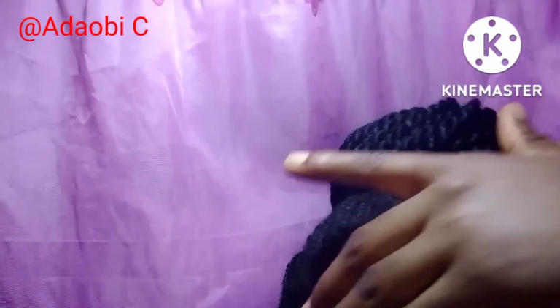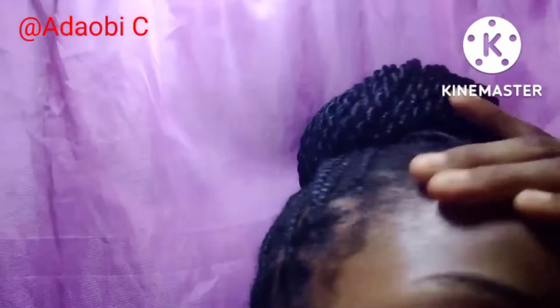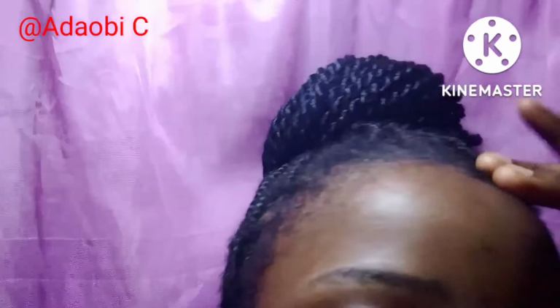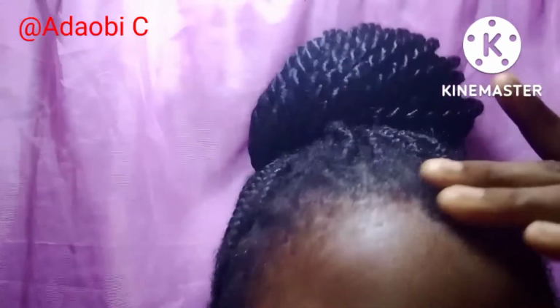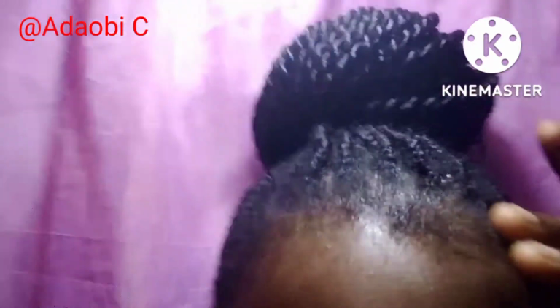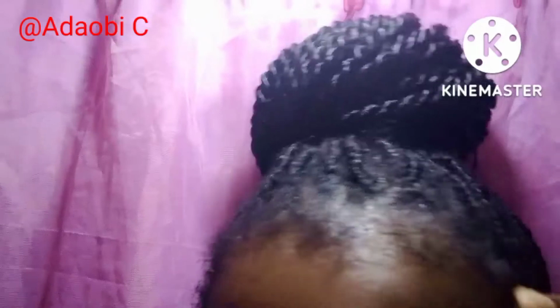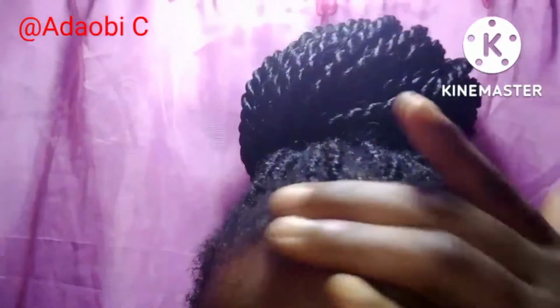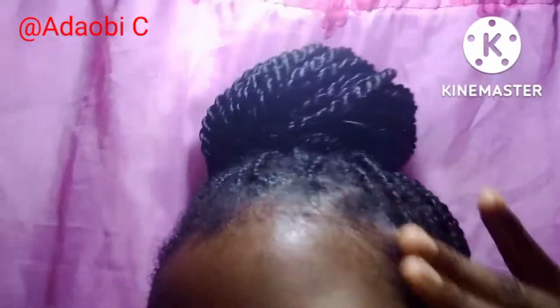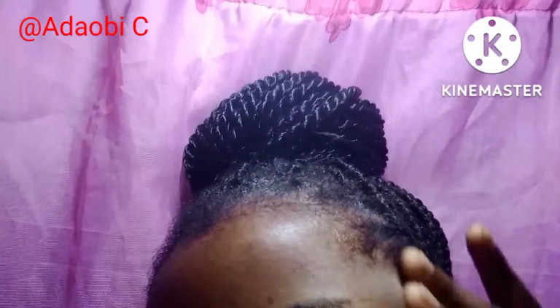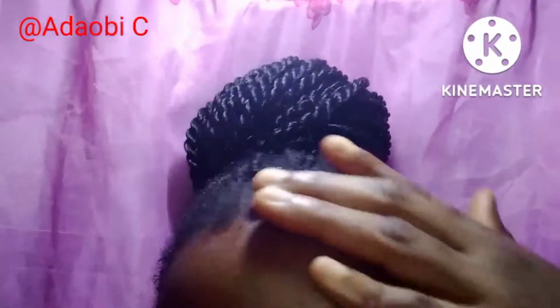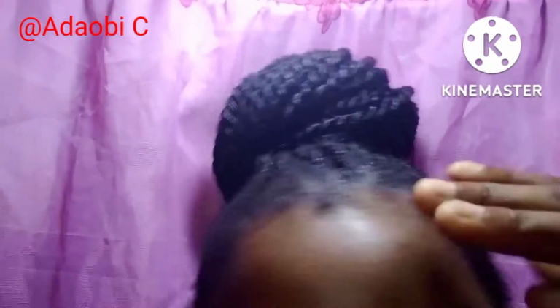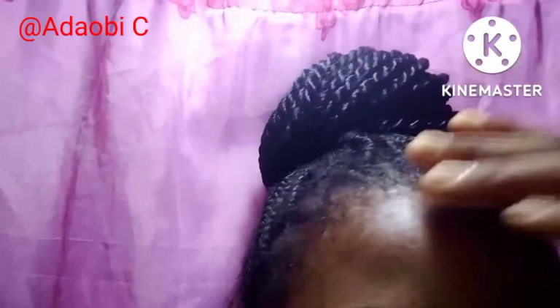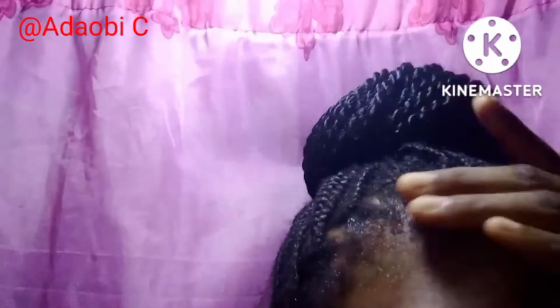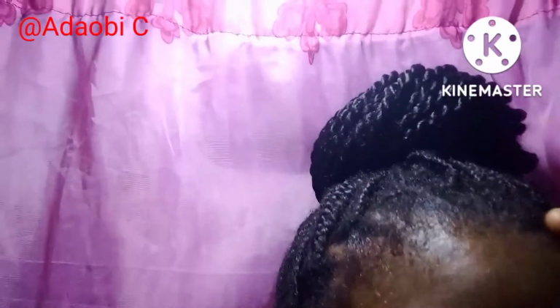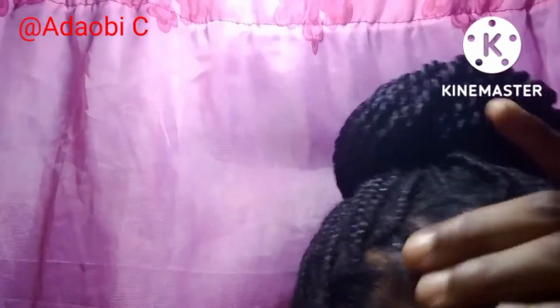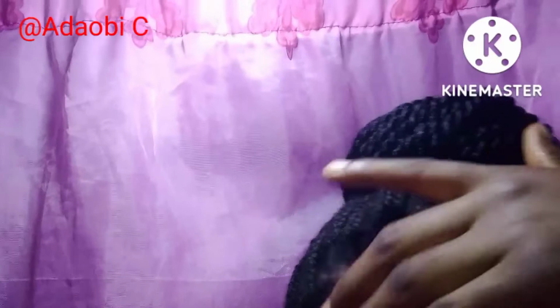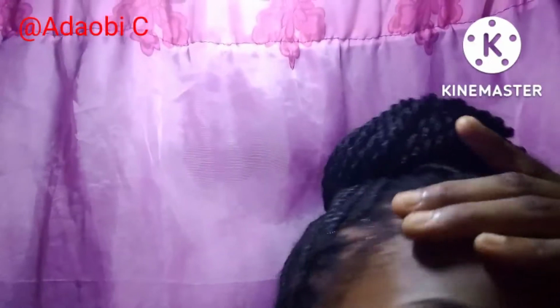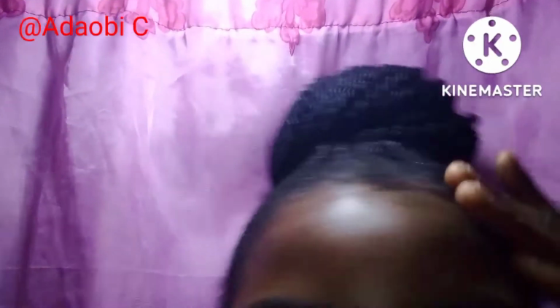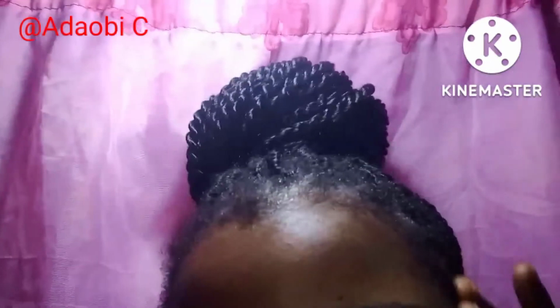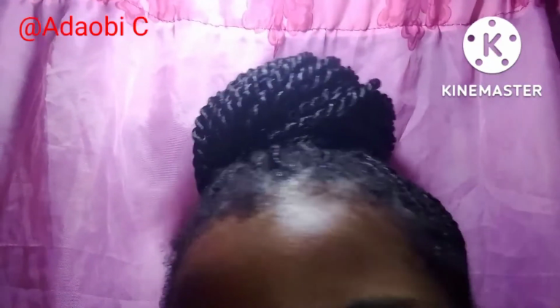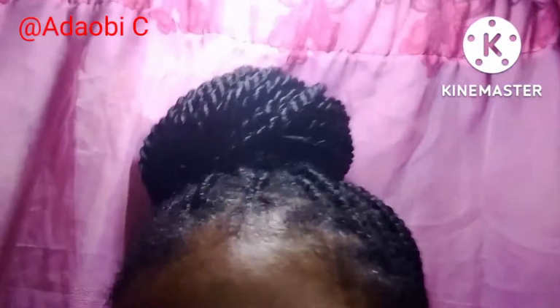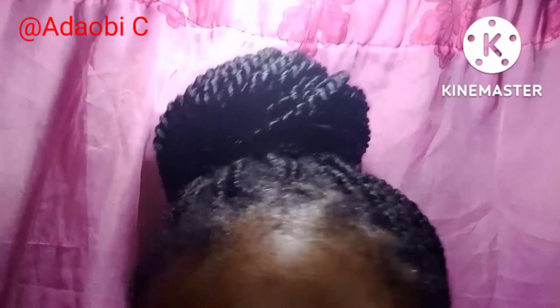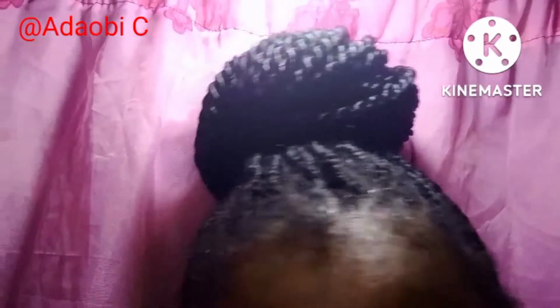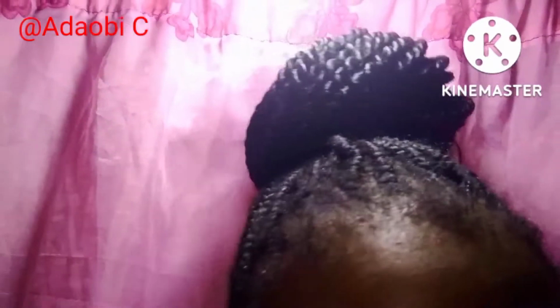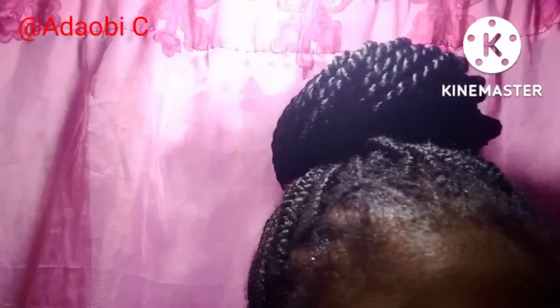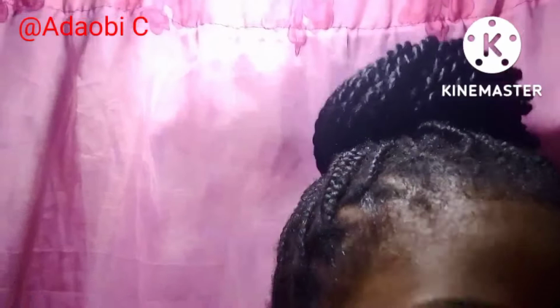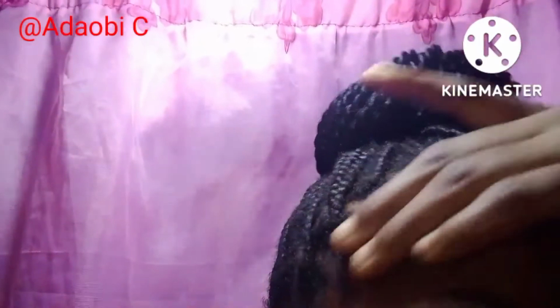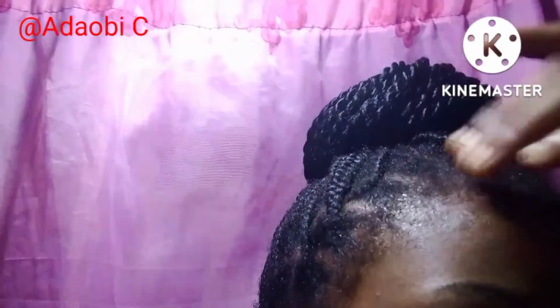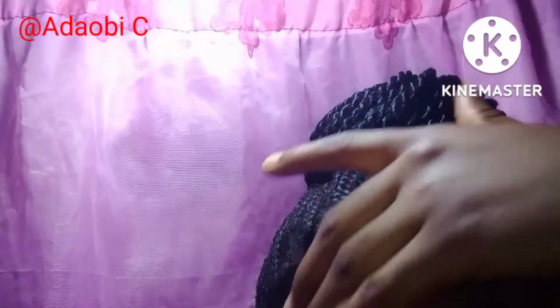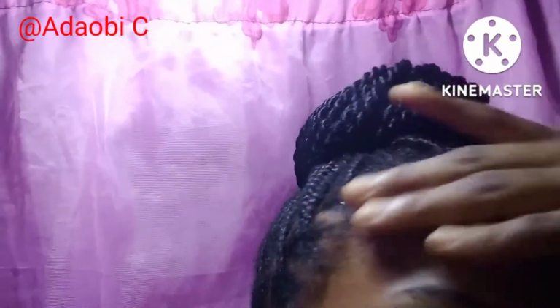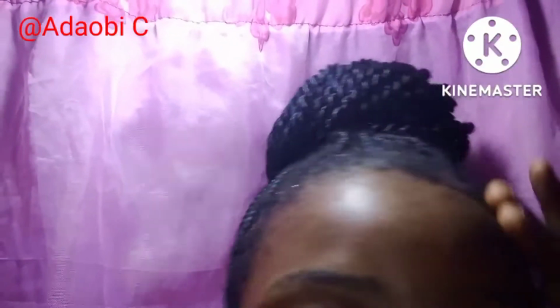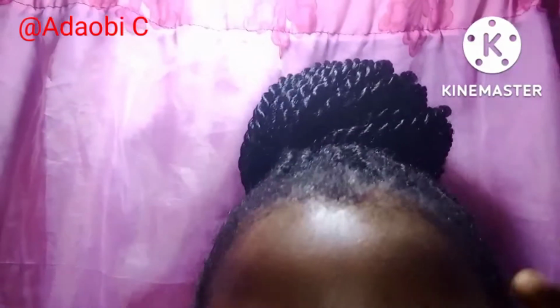It's very effective — don't joke with this, I'm really serious. After applying the clove water, cover your hair for about 20 to 40 minutes, then wash it off.